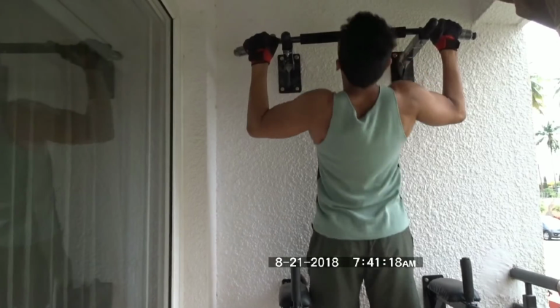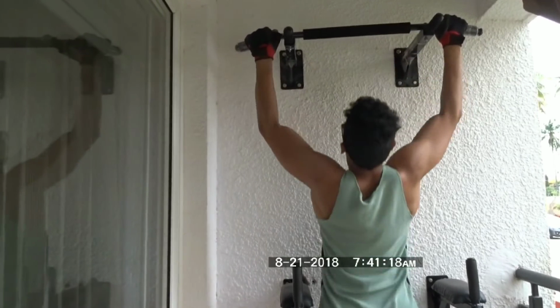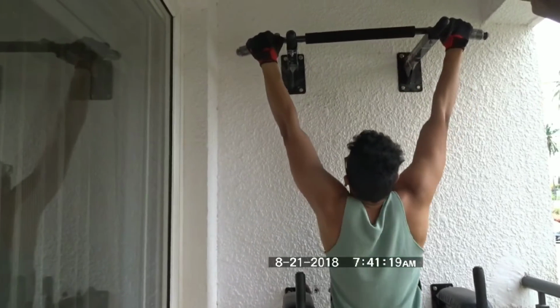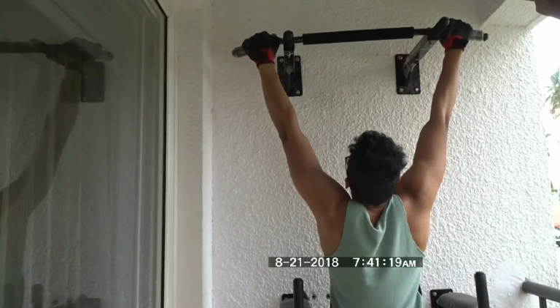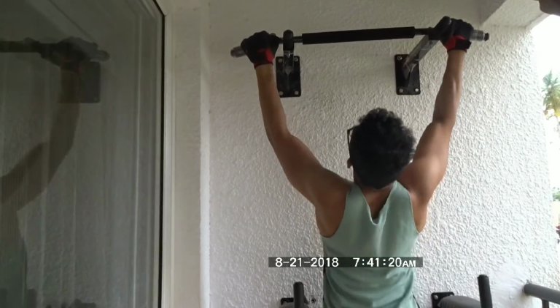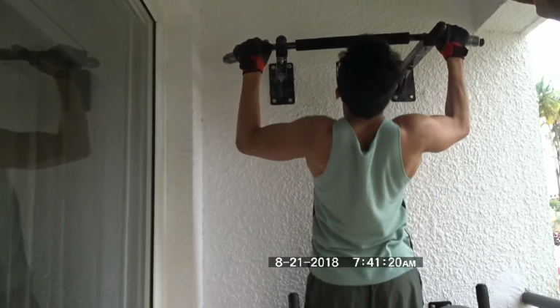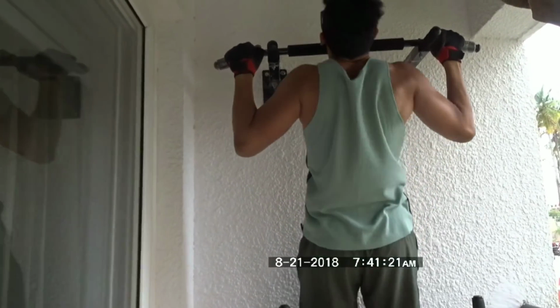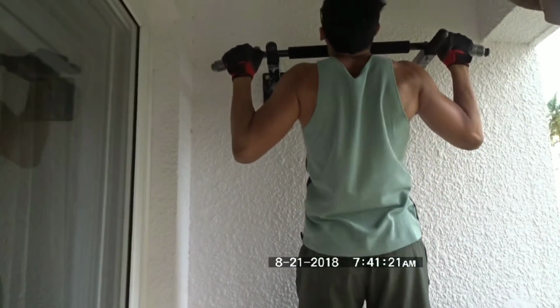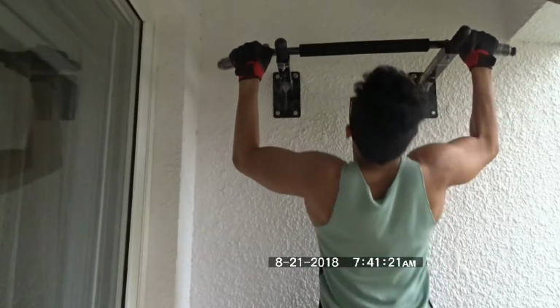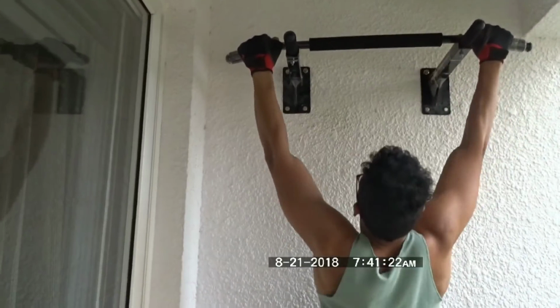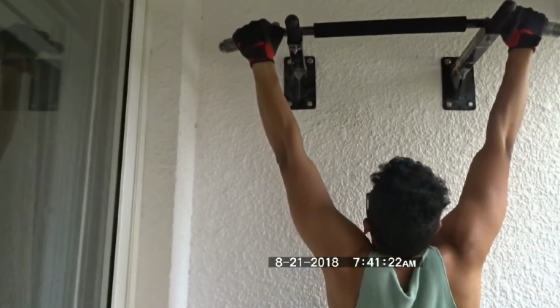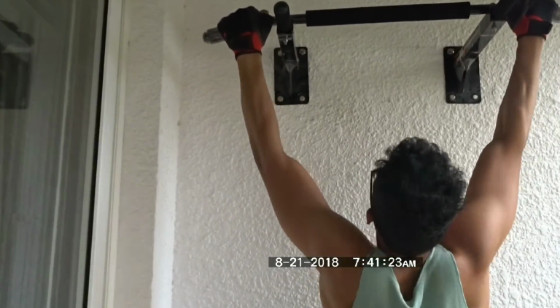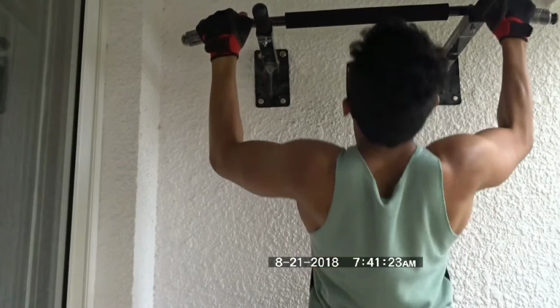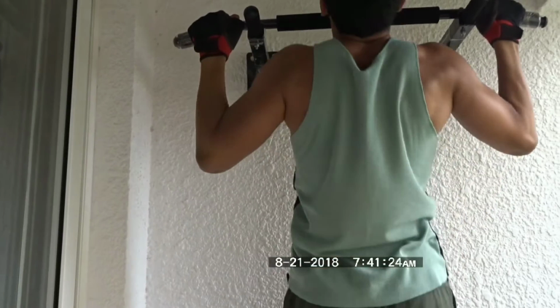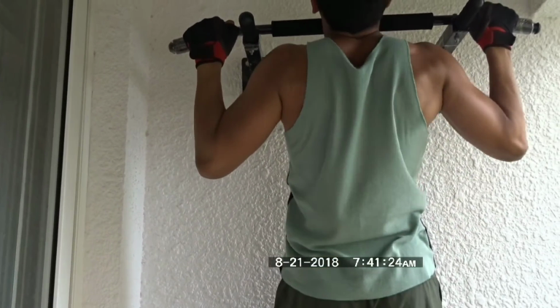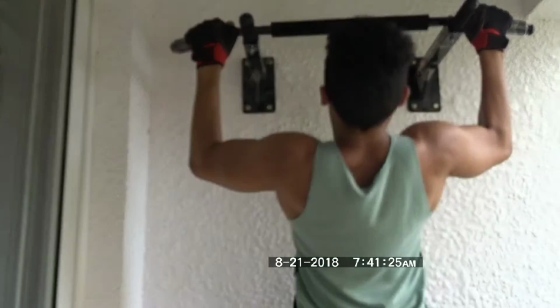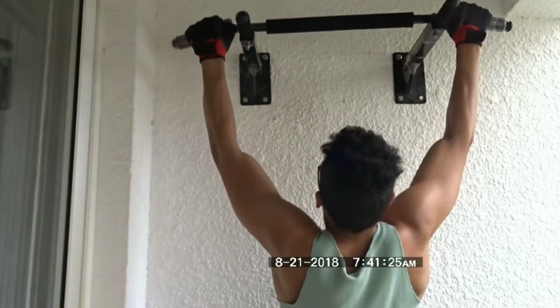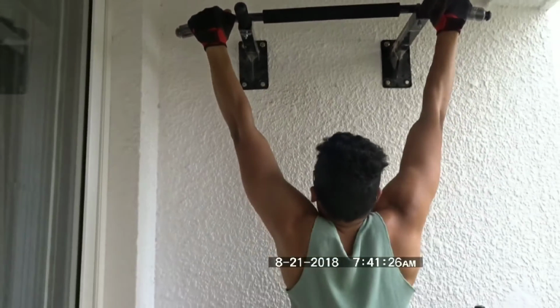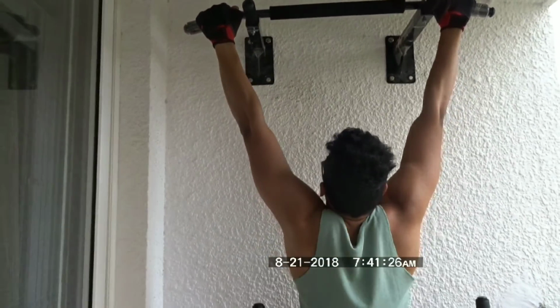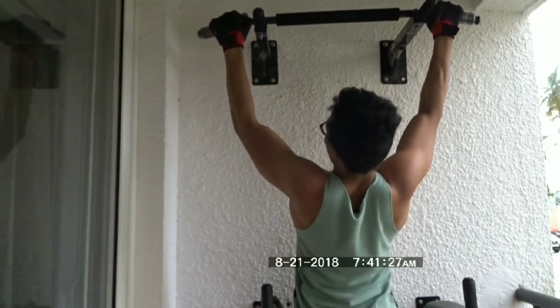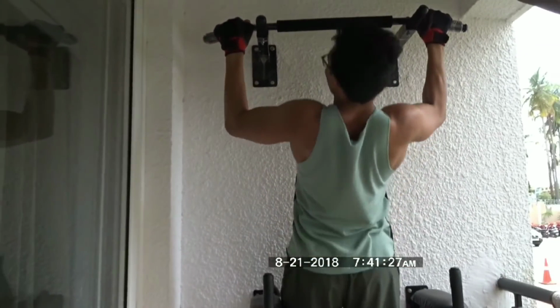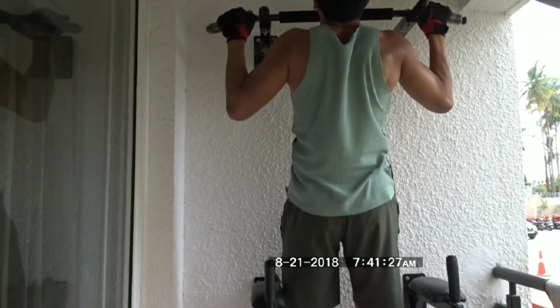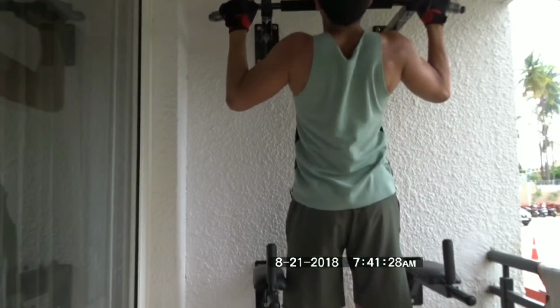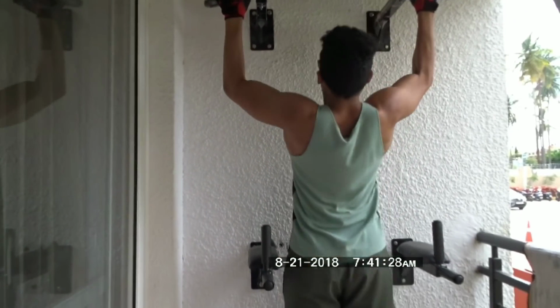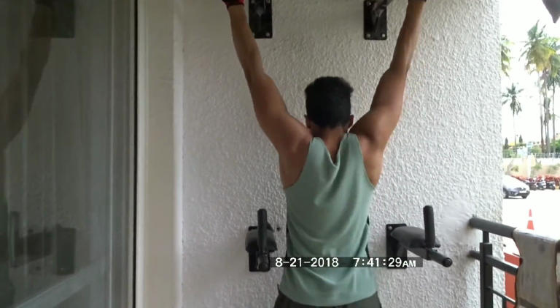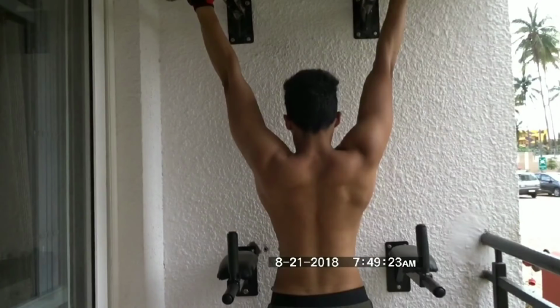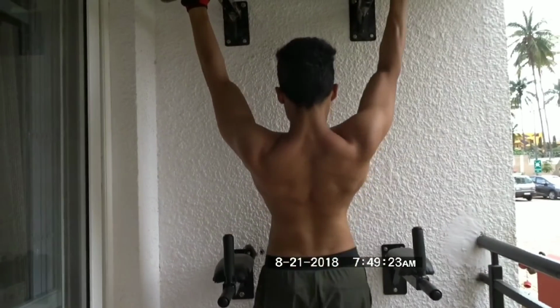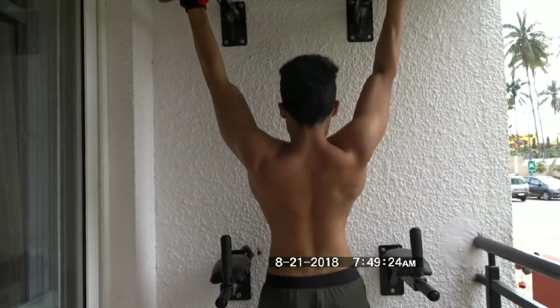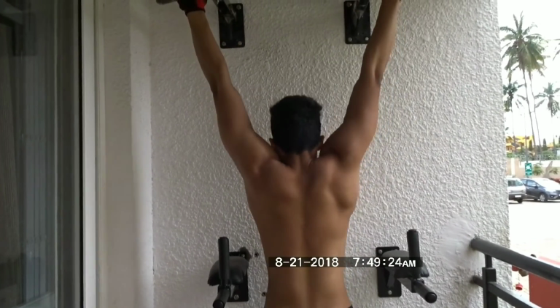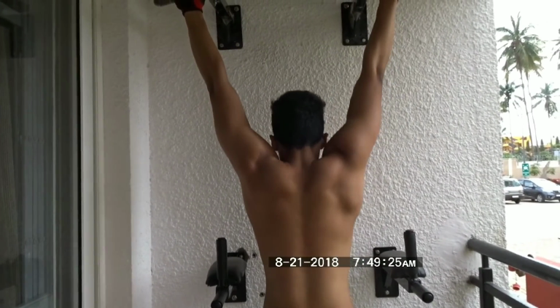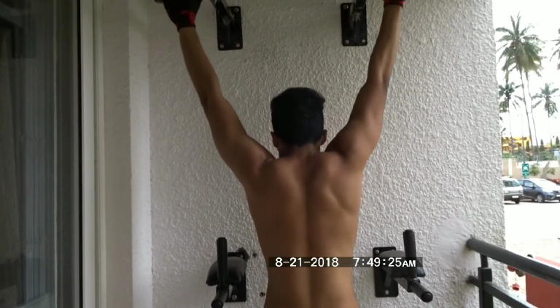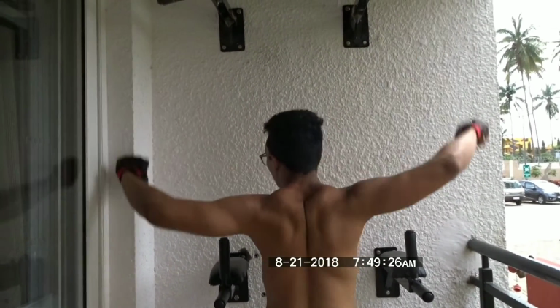Vertical pull movements build your back width — that is the V-taper you are looking for. This includes movements such as pull-ups and lat pull-down. And since we are talking about the V-taper, this is what you want to train. Pull-ups are the absolute best way to do that.